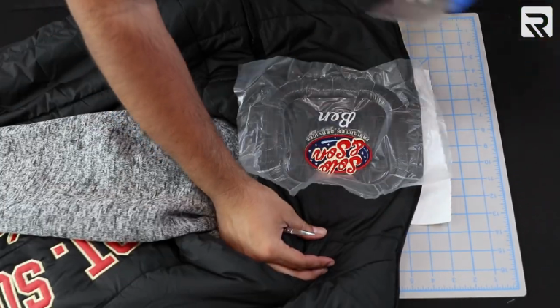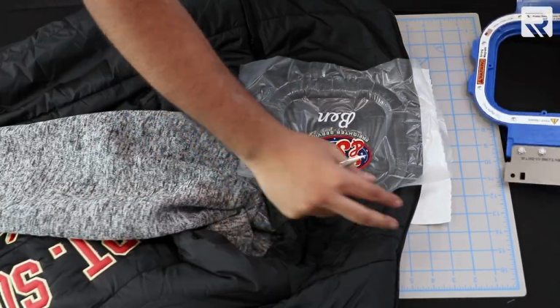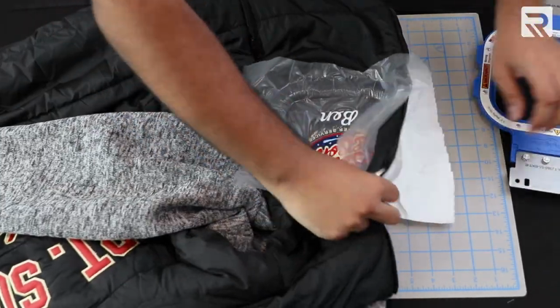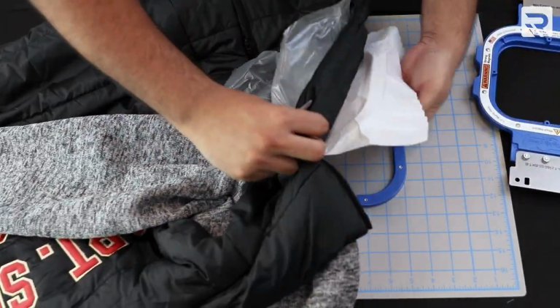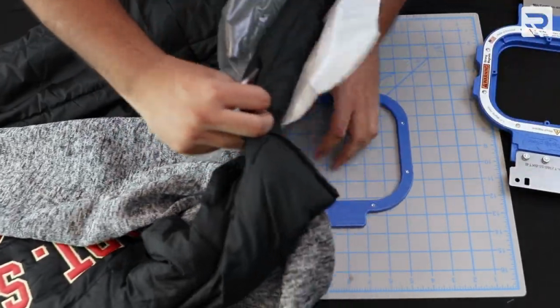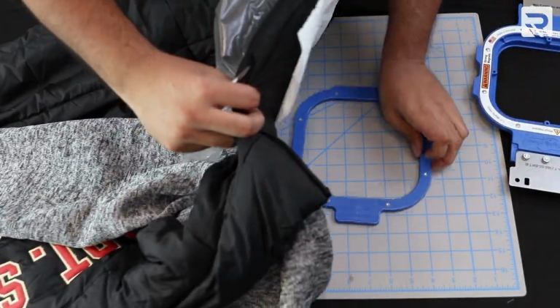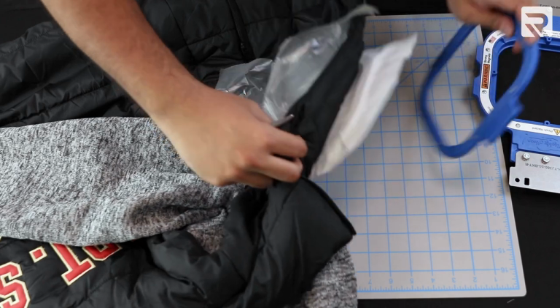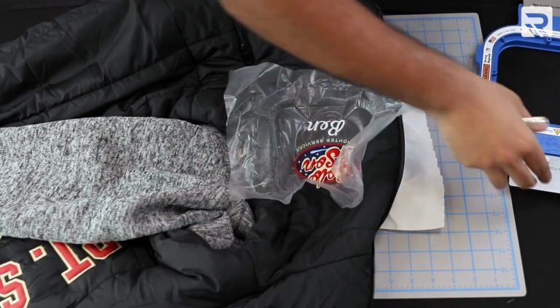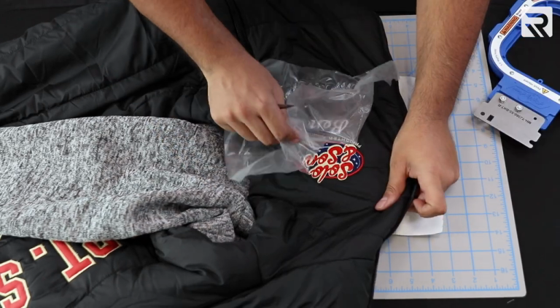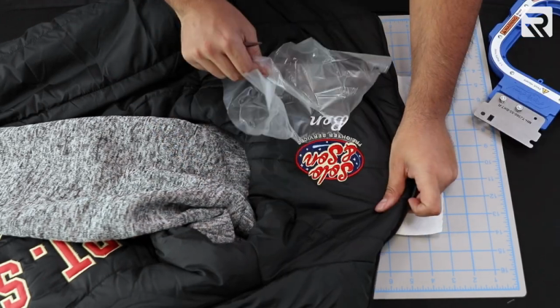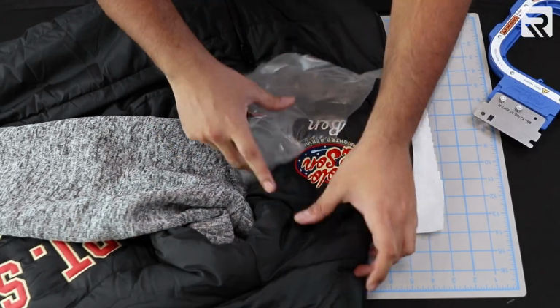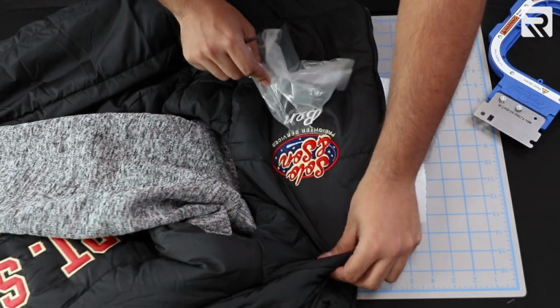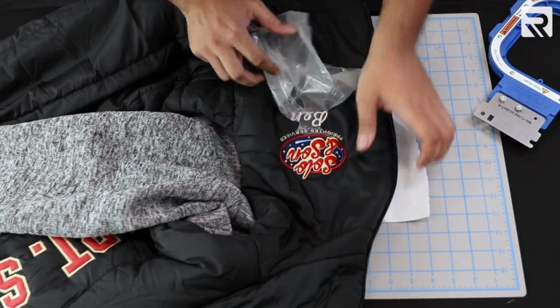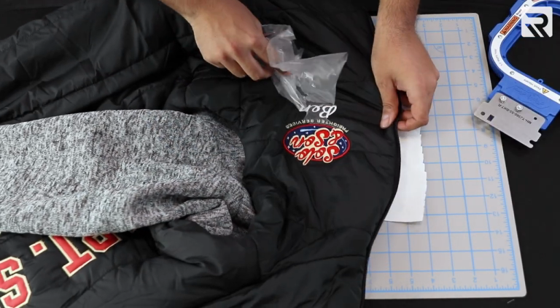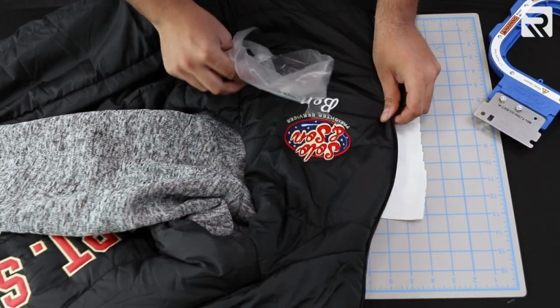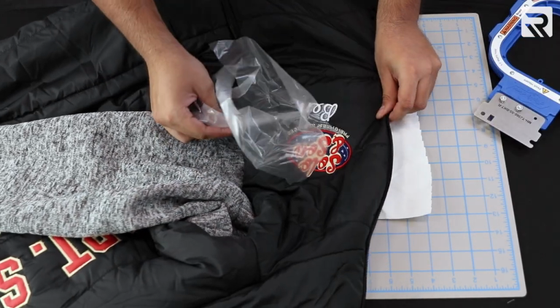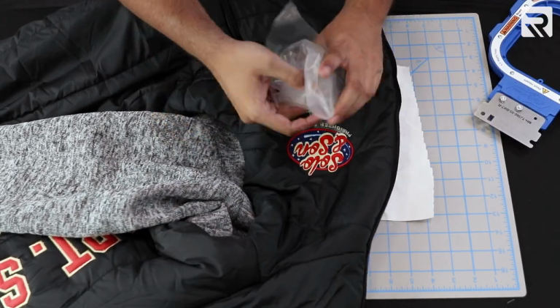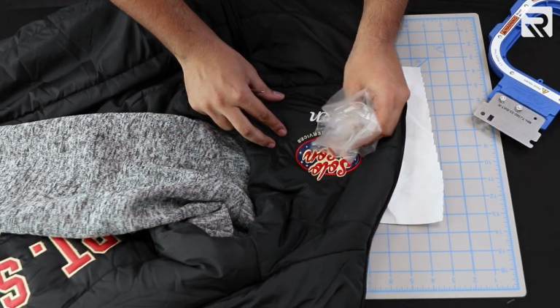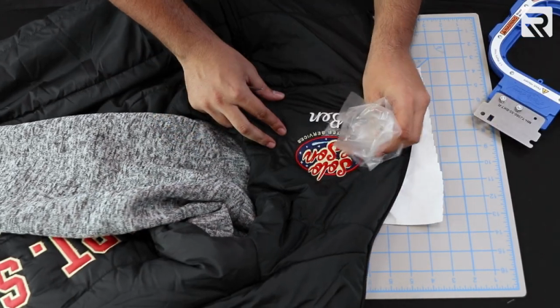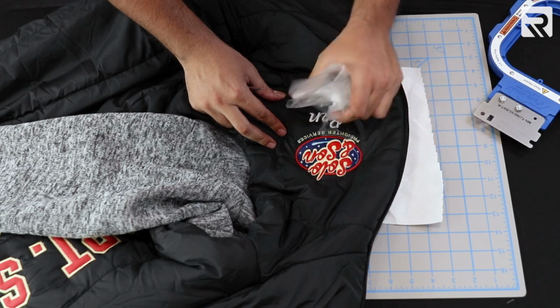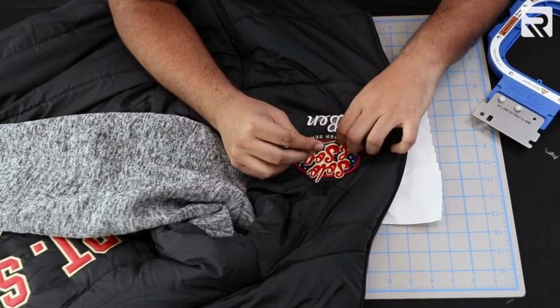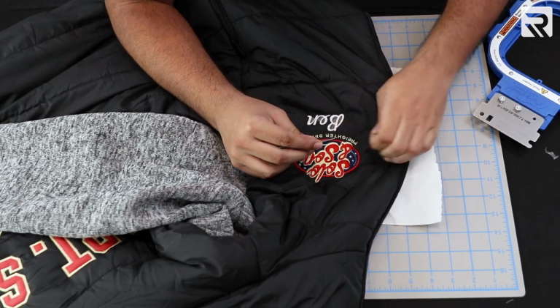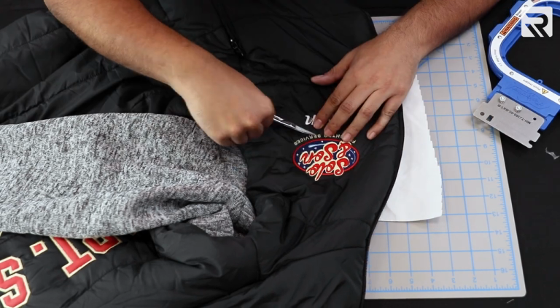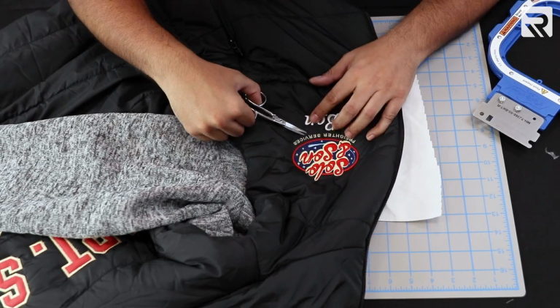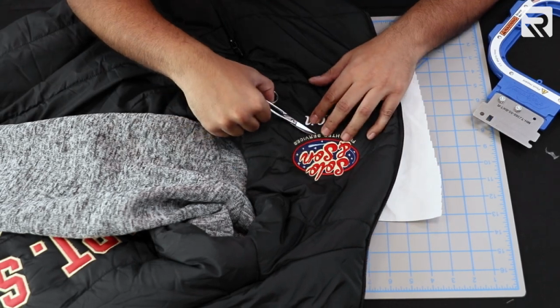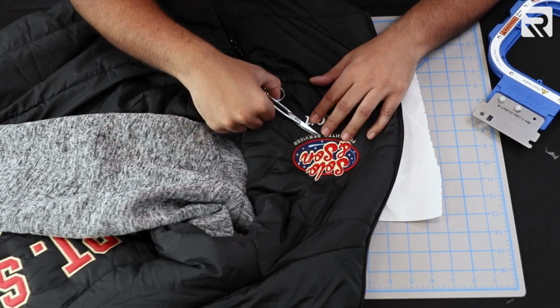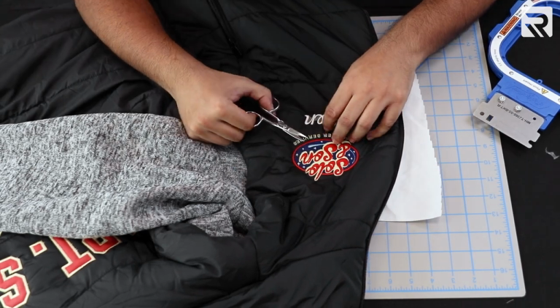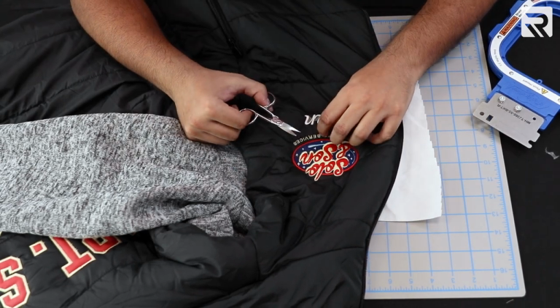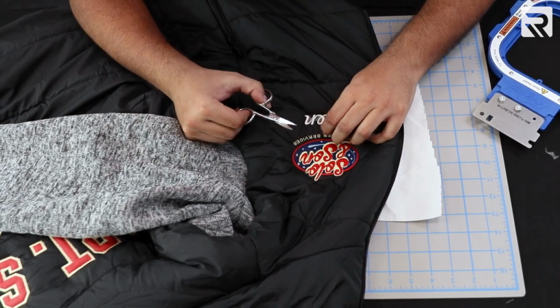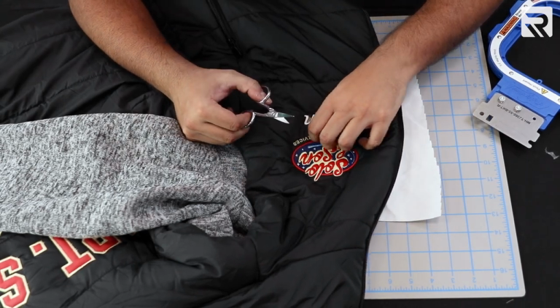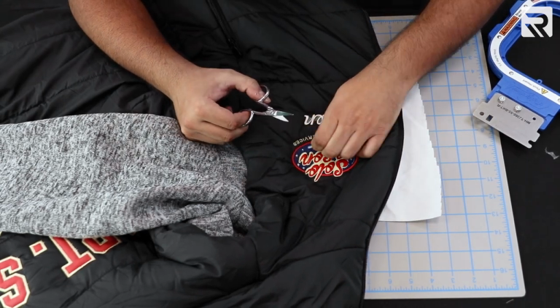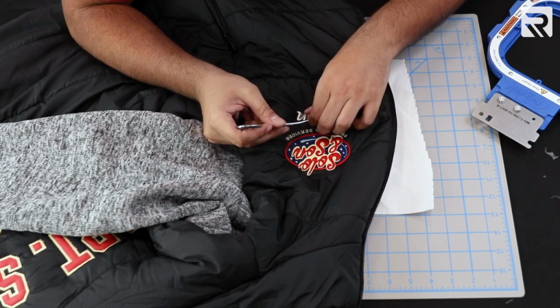We're also going to make sure that when the design is done, we're going to remove the water-soluble and also take extra care on the small letters. Once again, mermaid scissors or a pair of tweezers work perfectly in this situation.